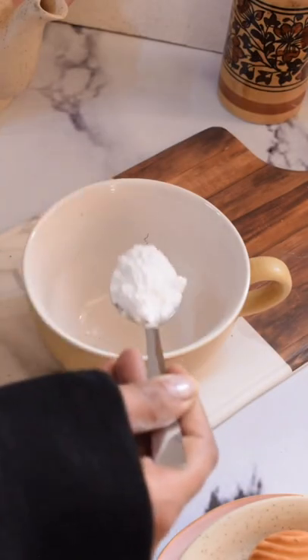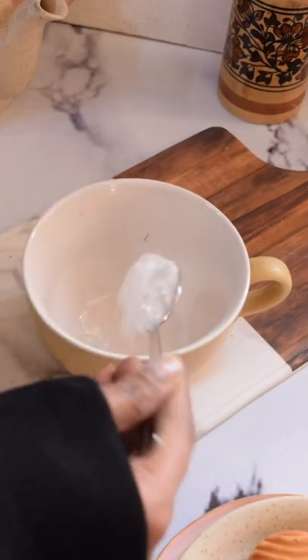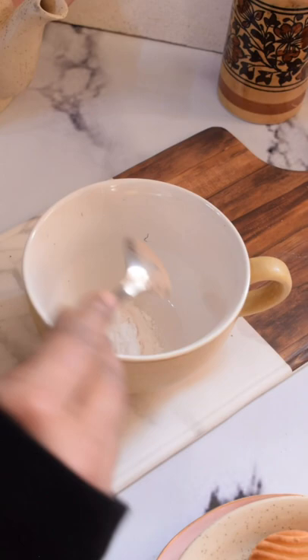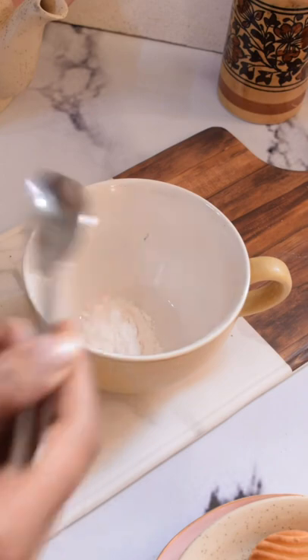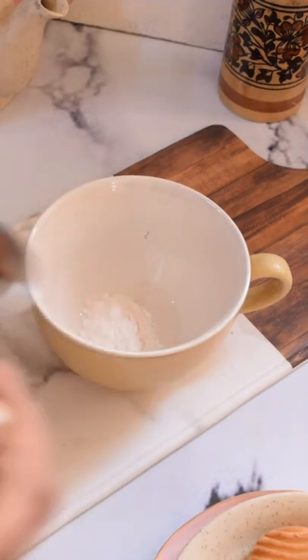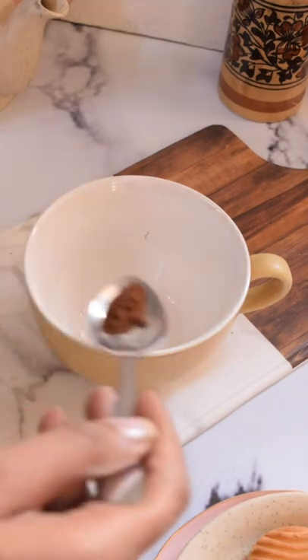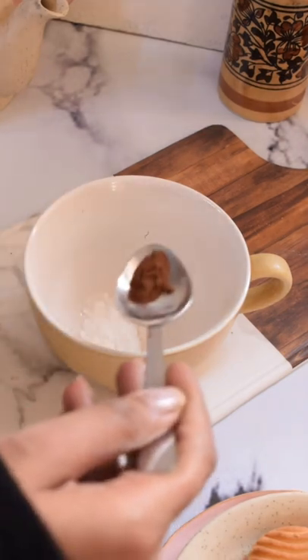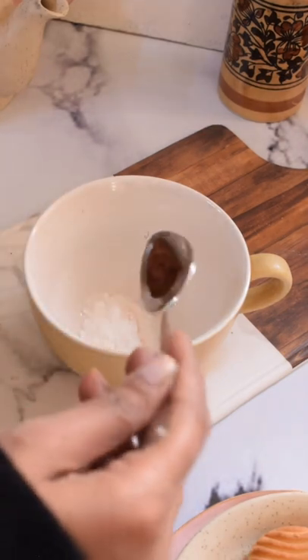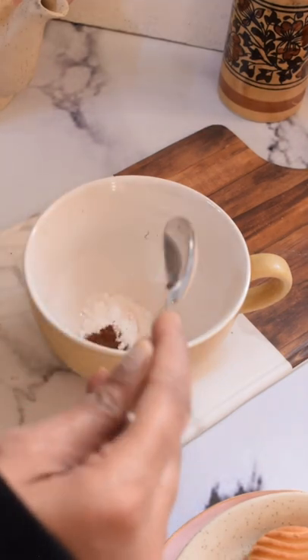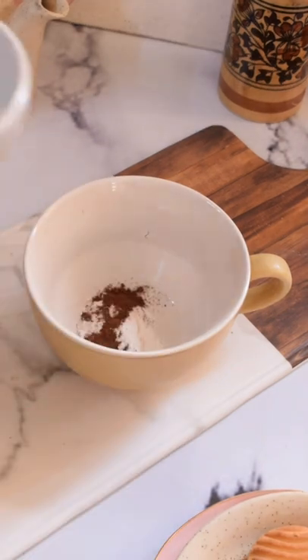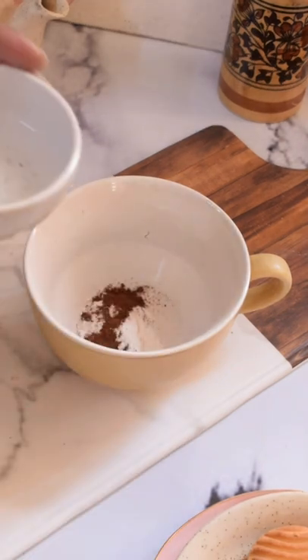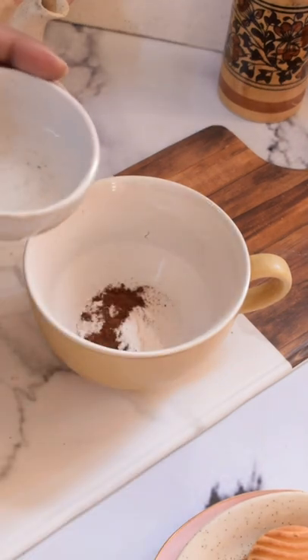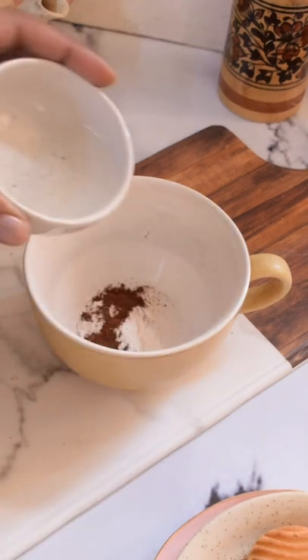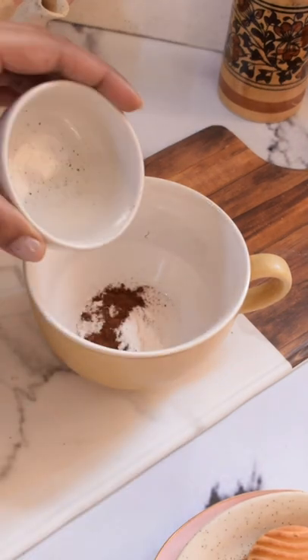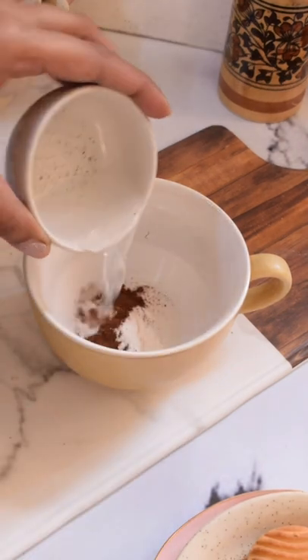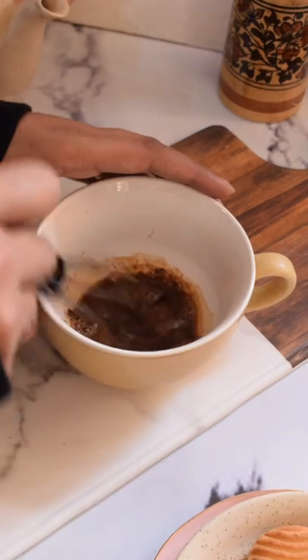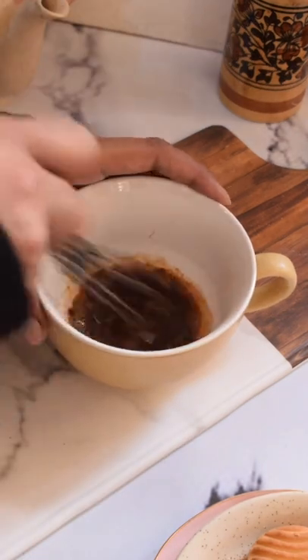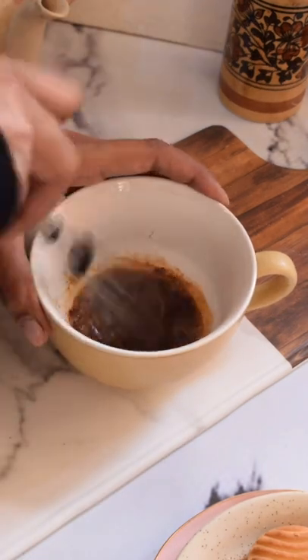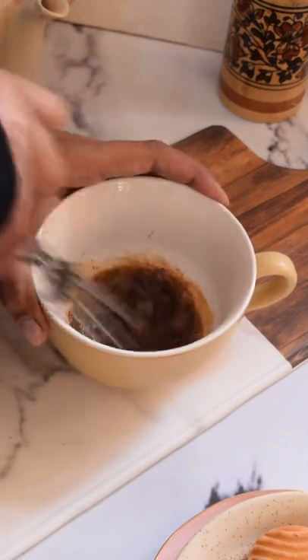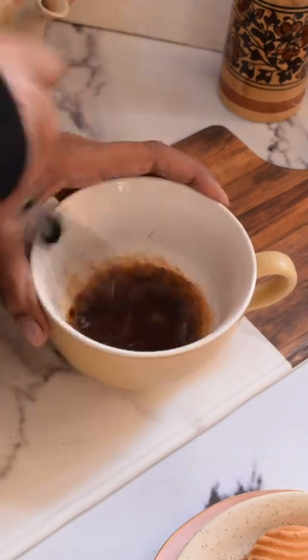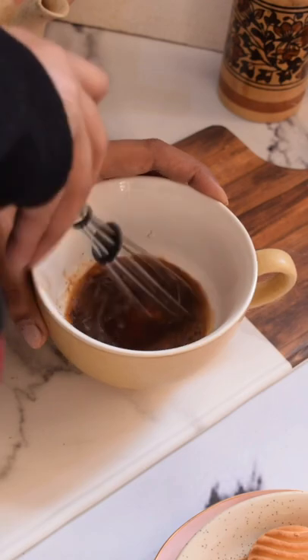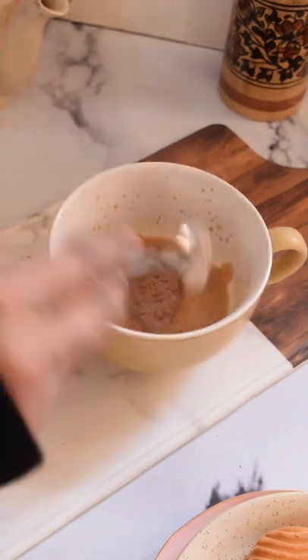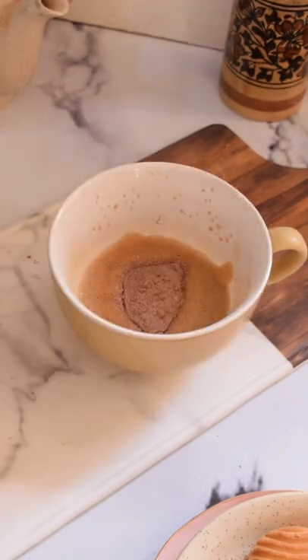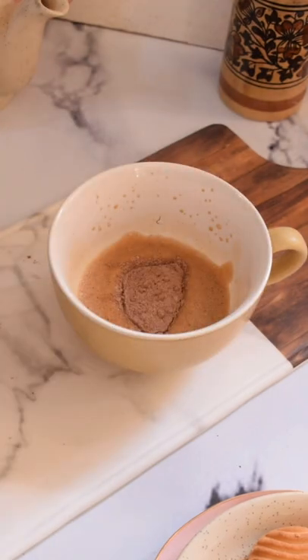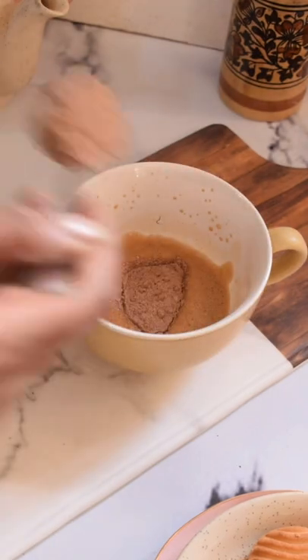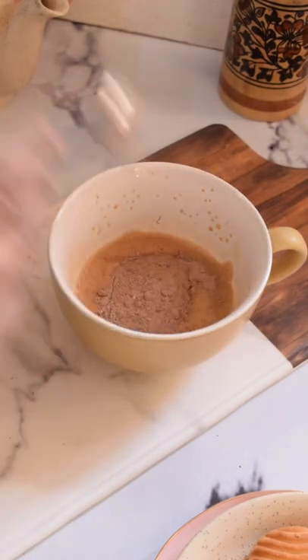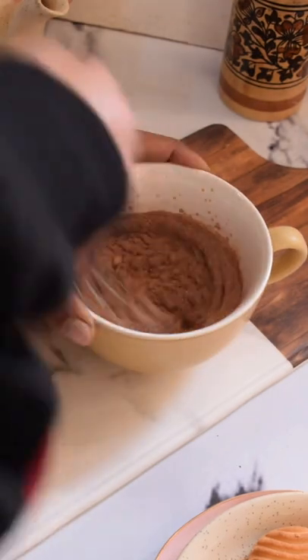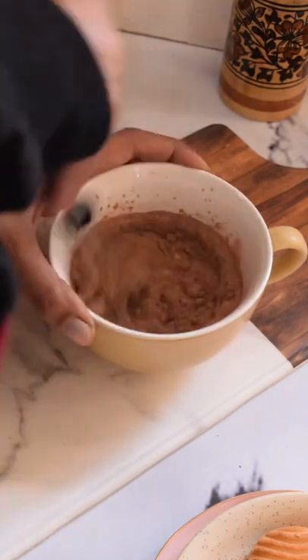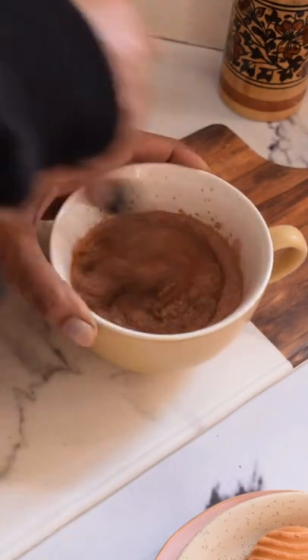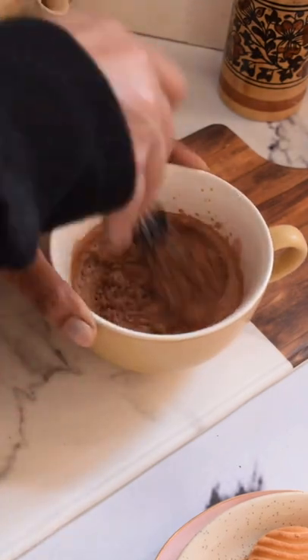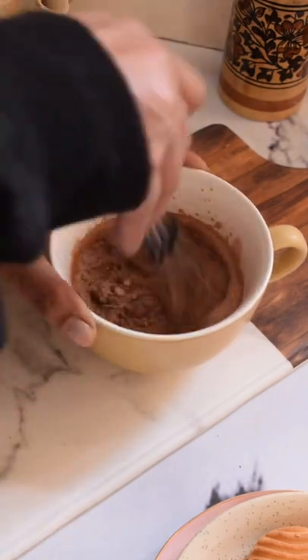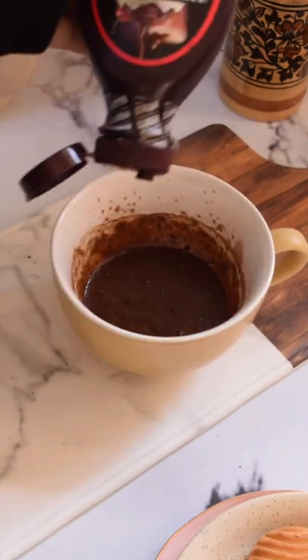Then in a bowl, take some sugar, add instant coffee powder, add some hot water and whisk it really nice, like you would do for your dalgona coffee.